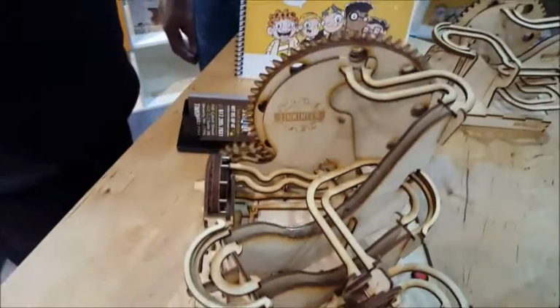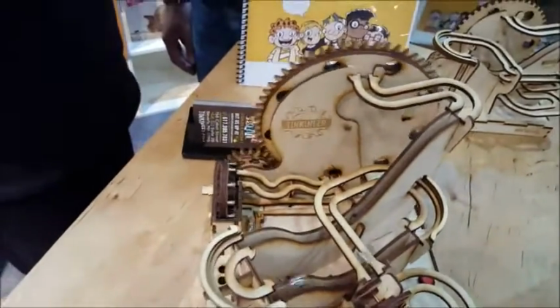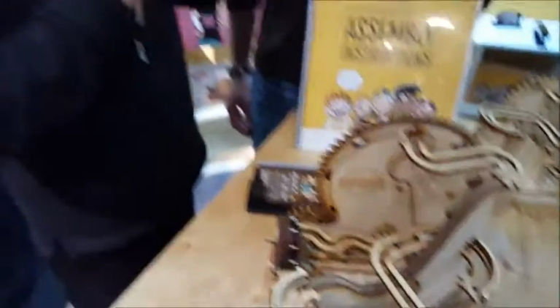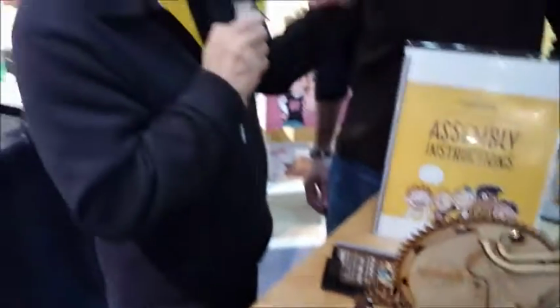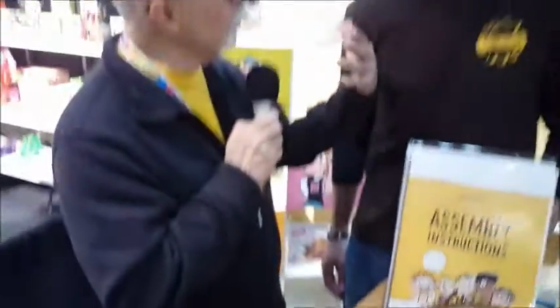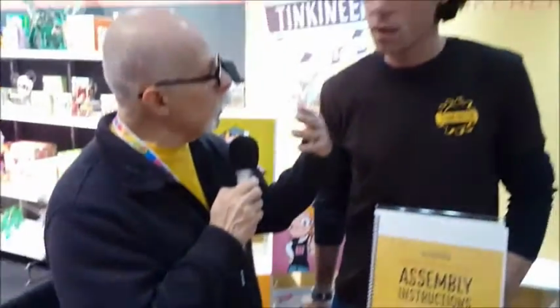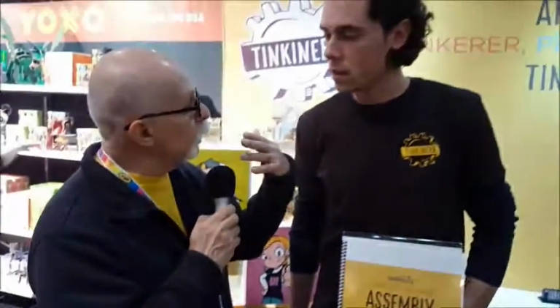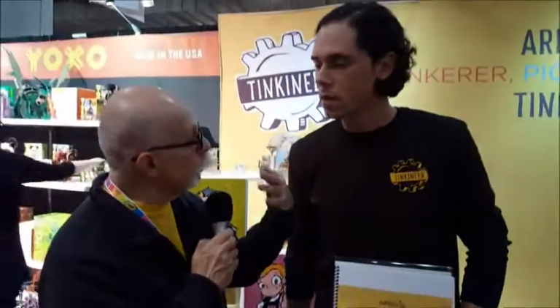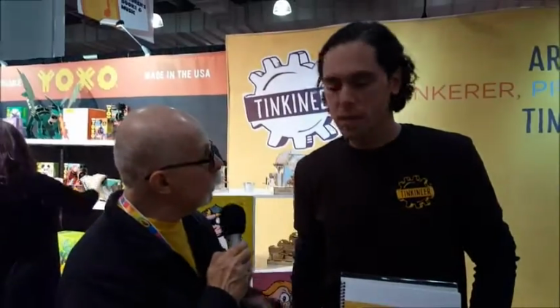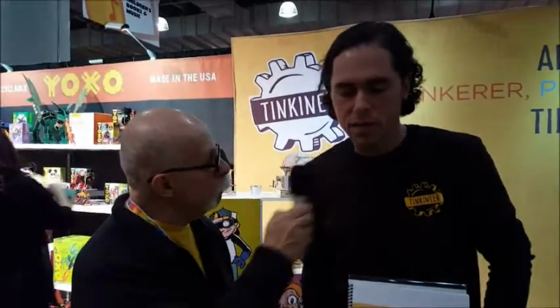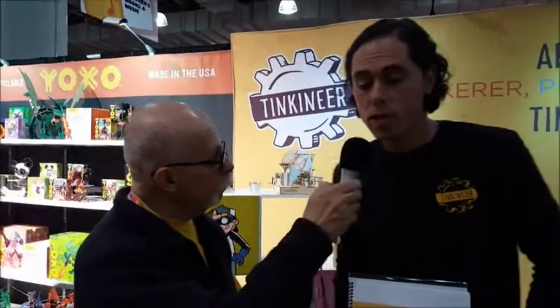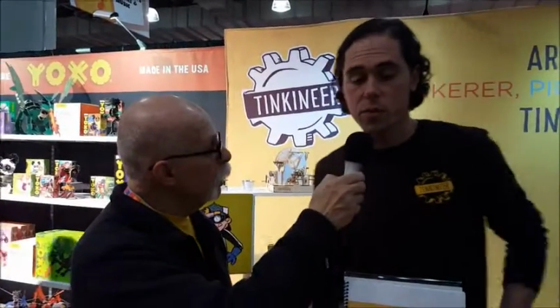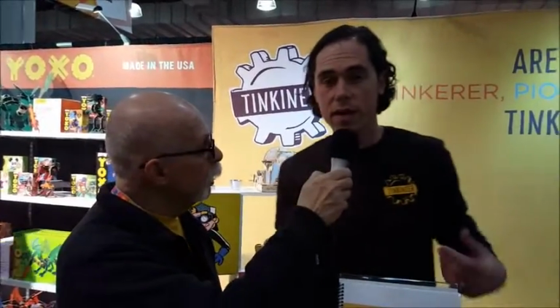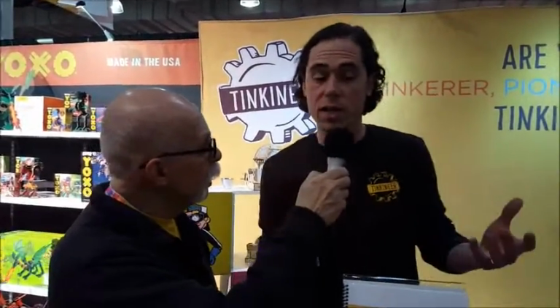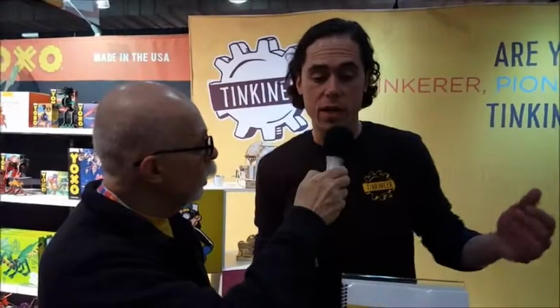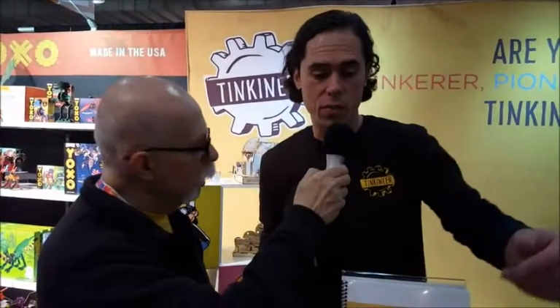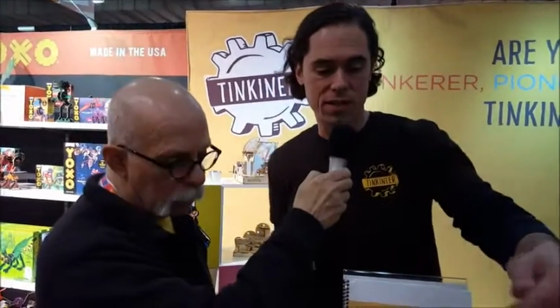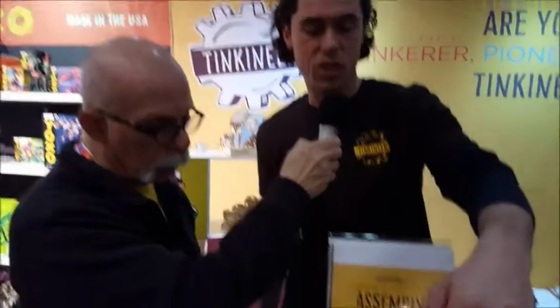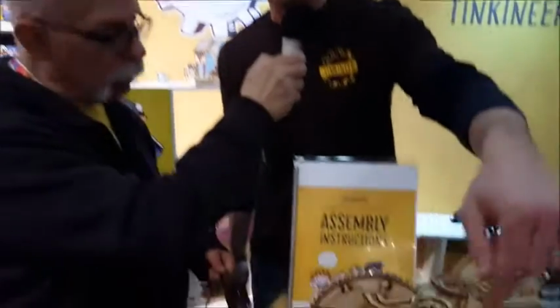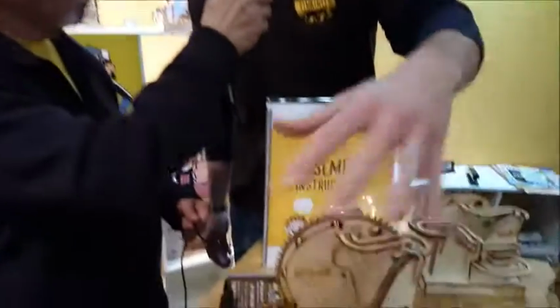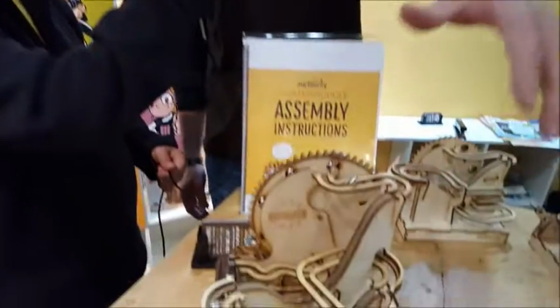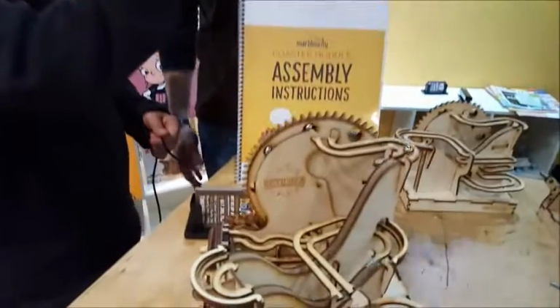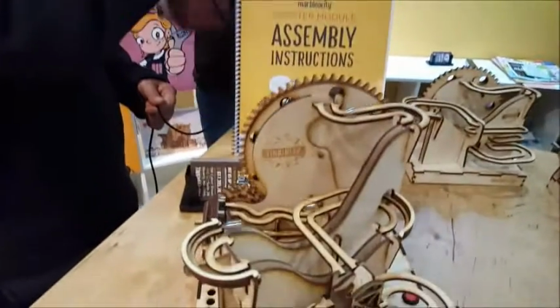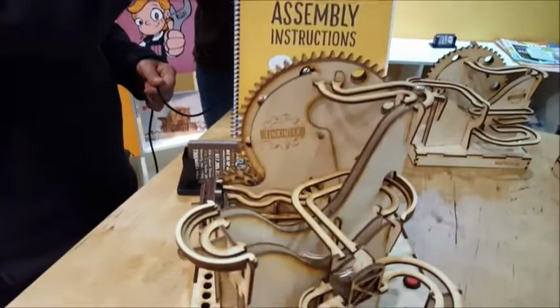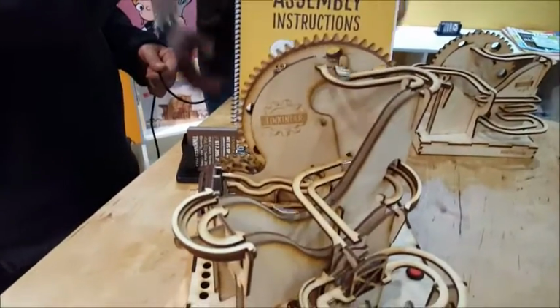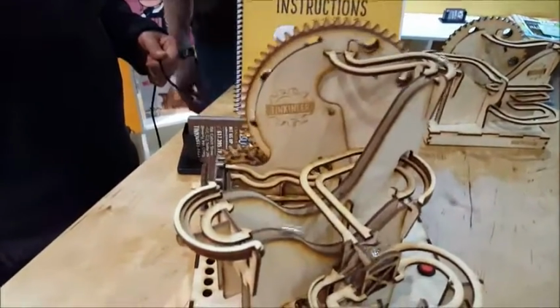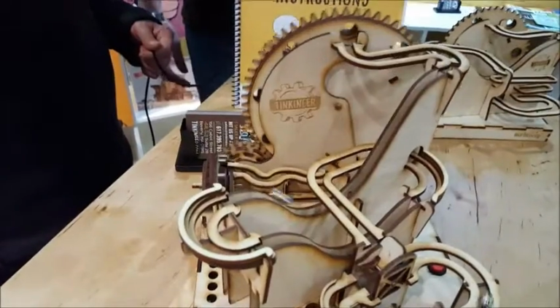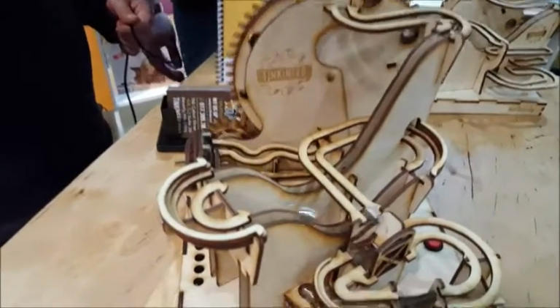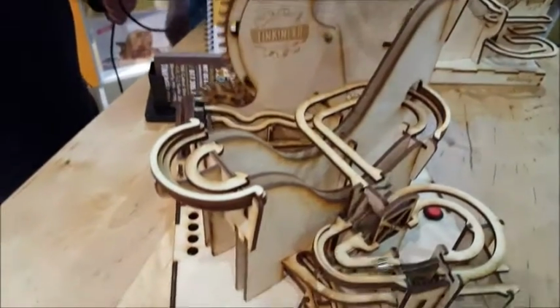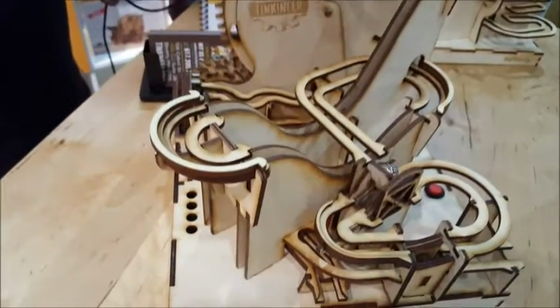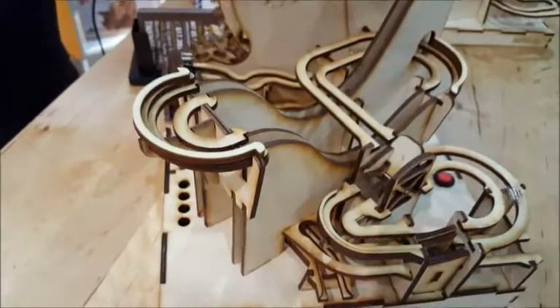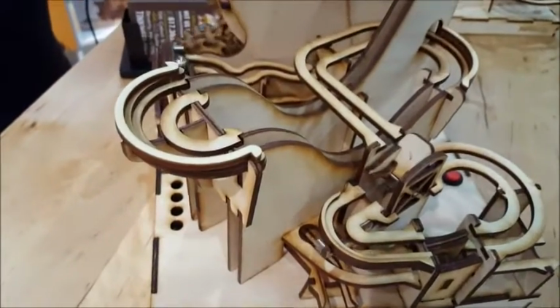Is the wood in the kit already pre-cut? Yes, the wood is pre-cut using a laser cutter, which is what gives it this nice charred two-tone look. The pieces come all ready to go, and all you need is regular white Elmer's glue to assemble the project.